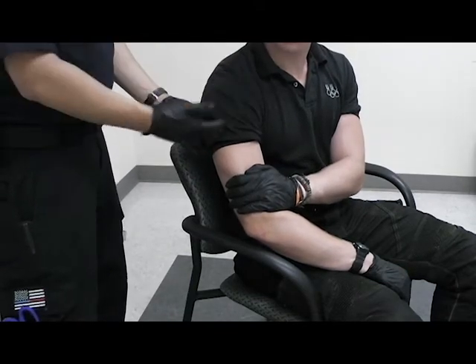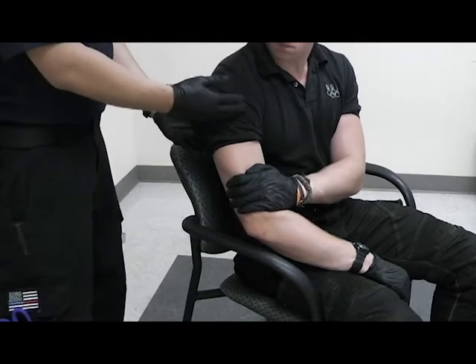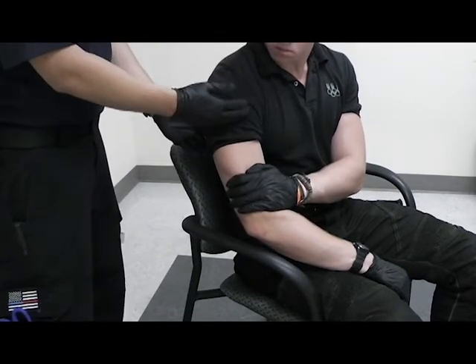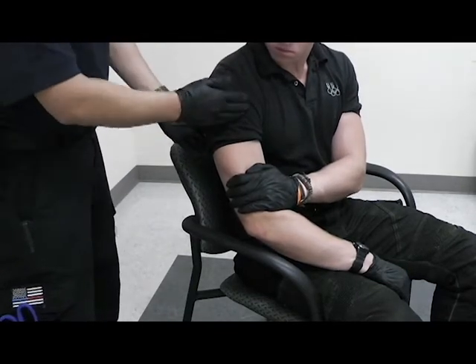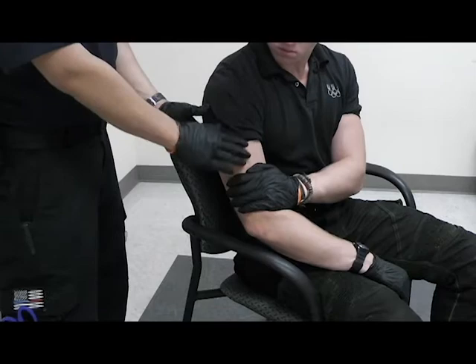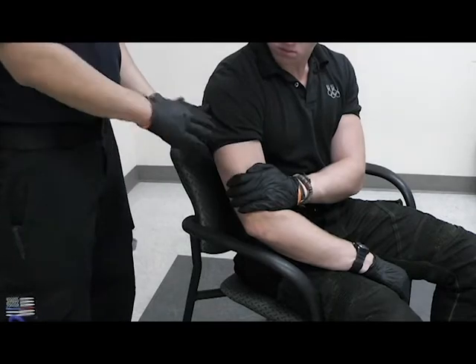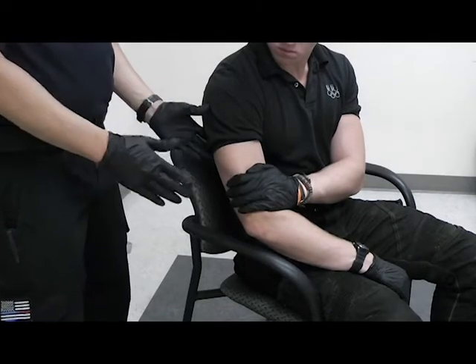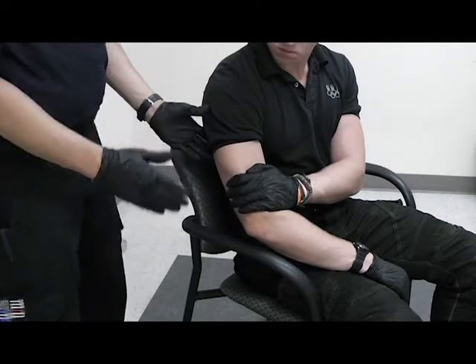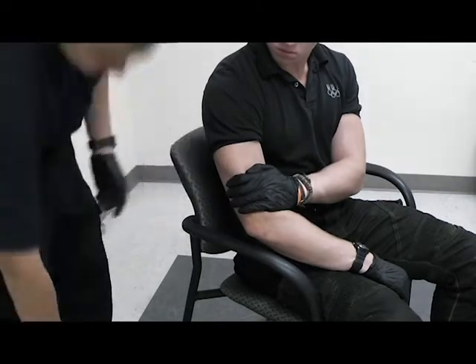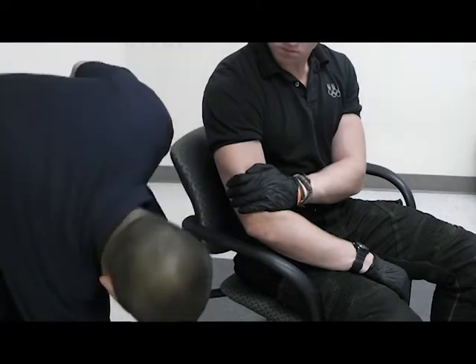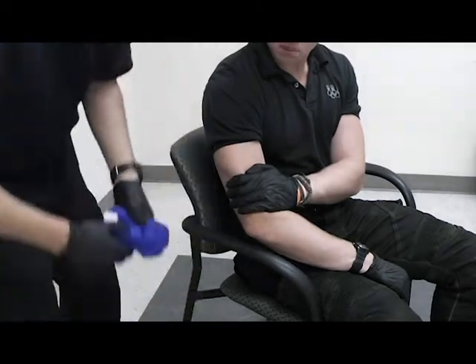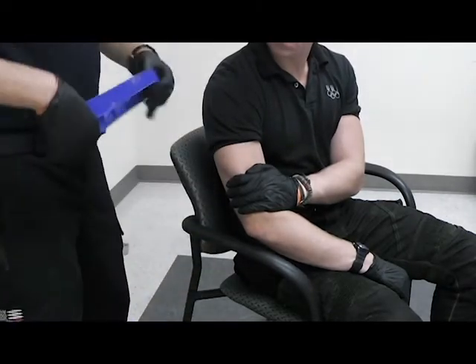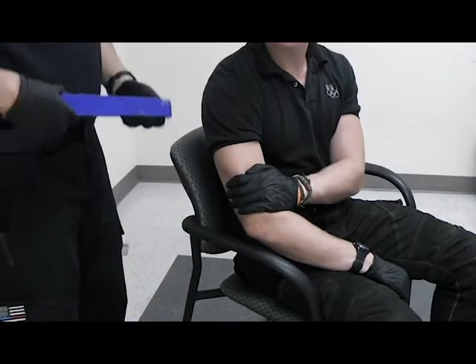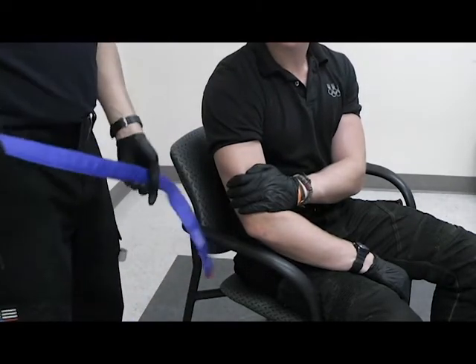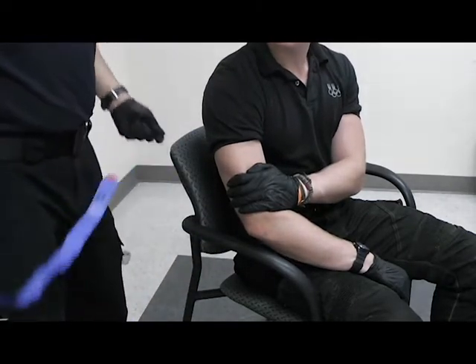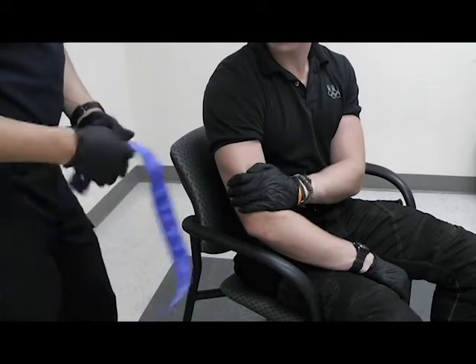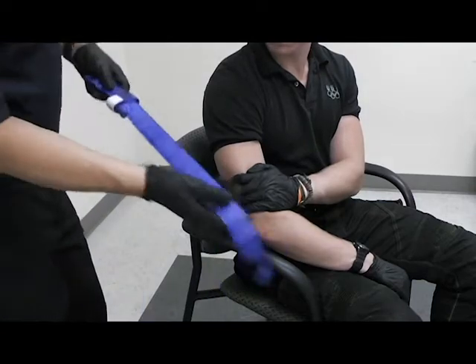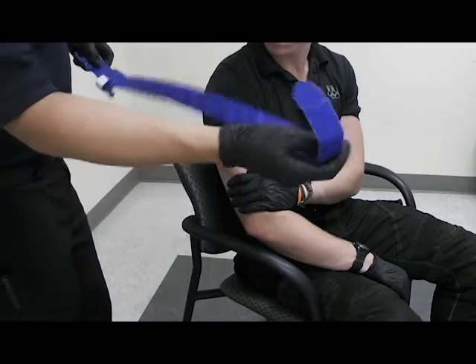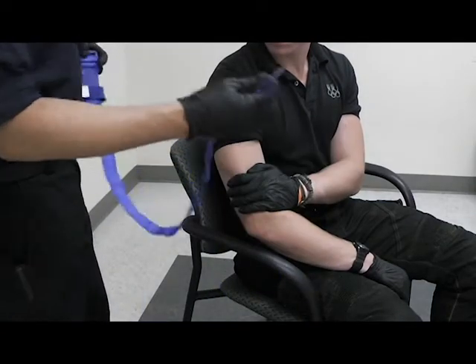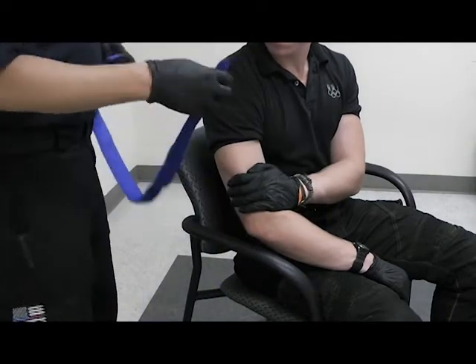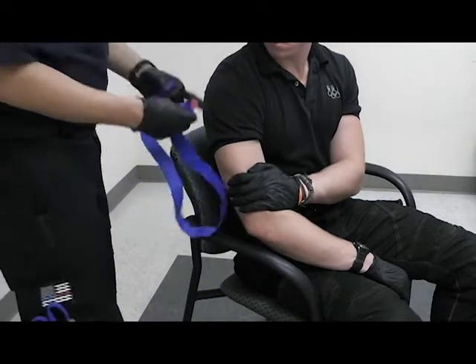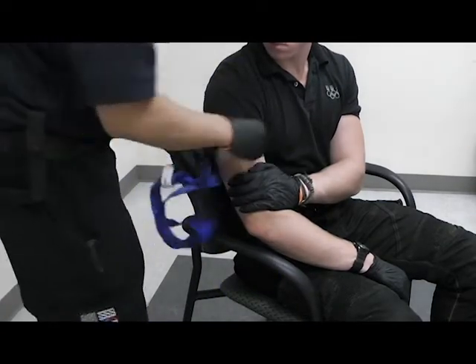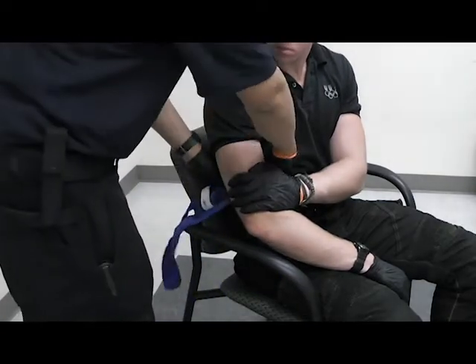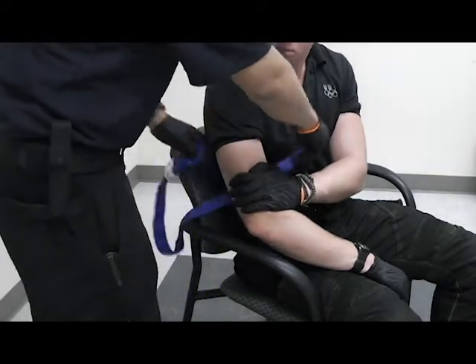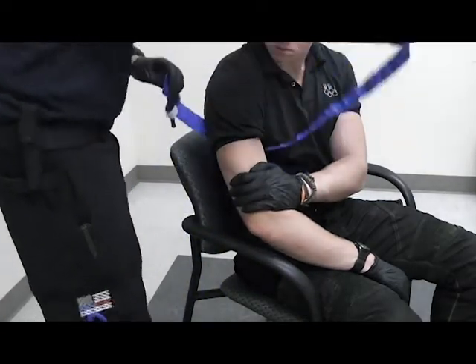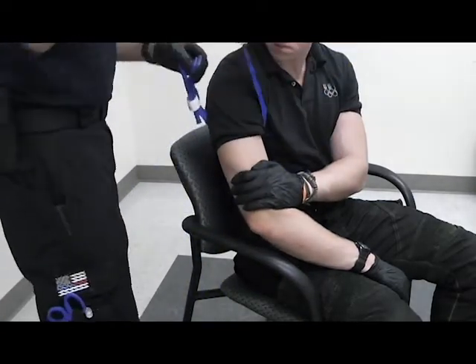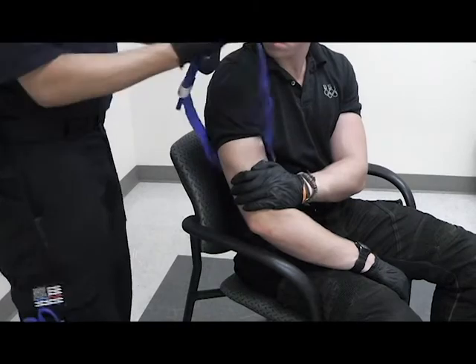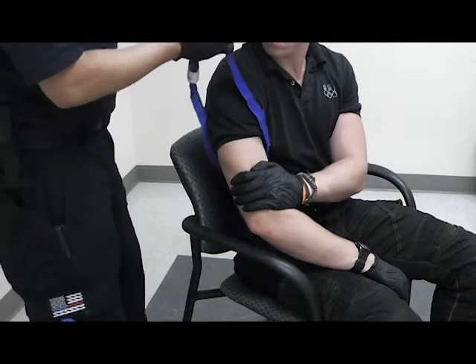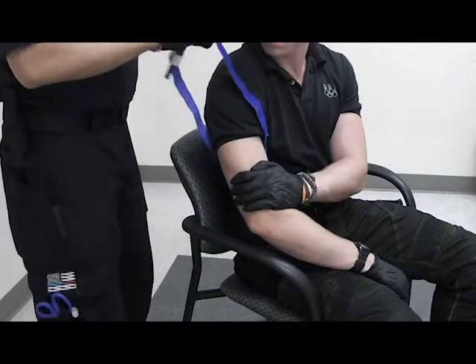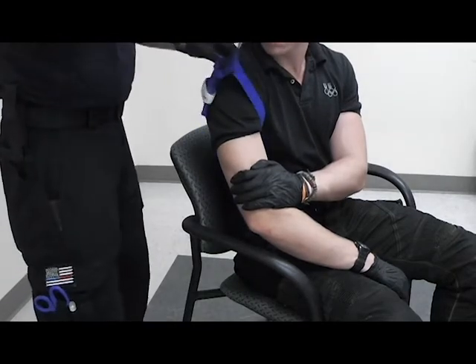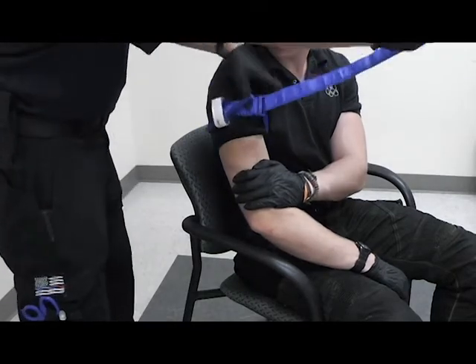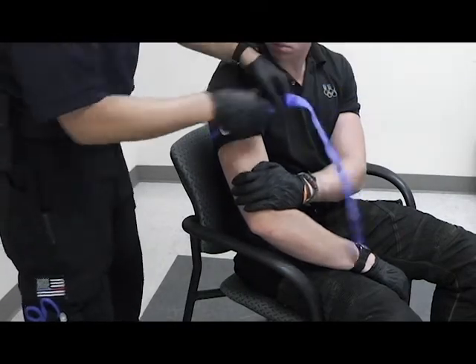I can apply a tourniquet above the injury, closest to the joint, to prevent further blood loss. To apply my tourniquet, I am going to take my tourniquet, place it on the arm, and secure it.